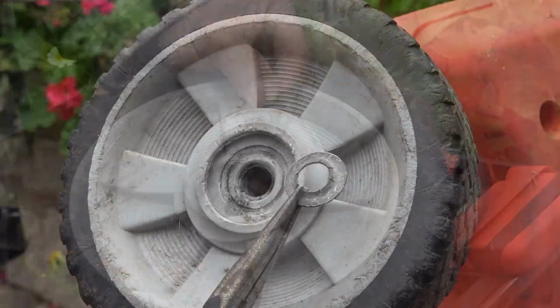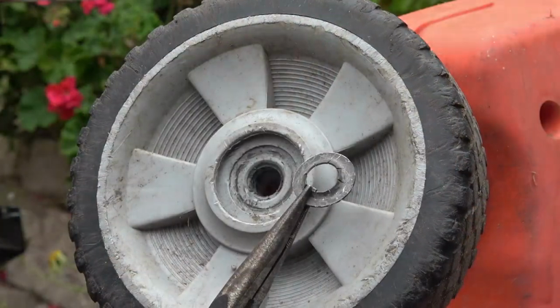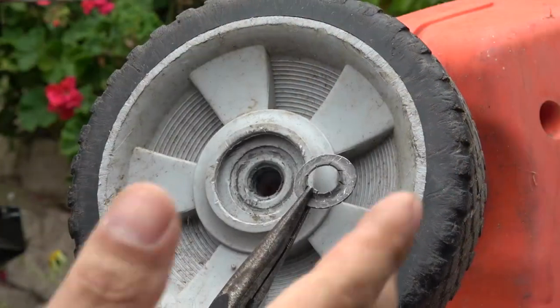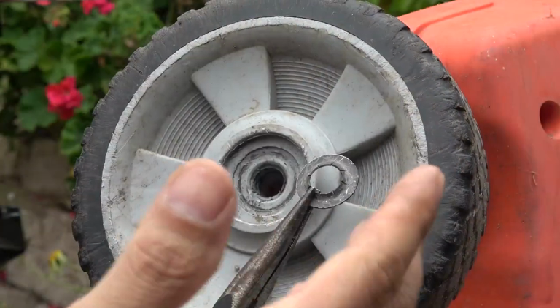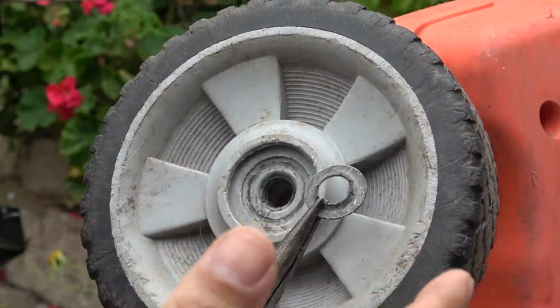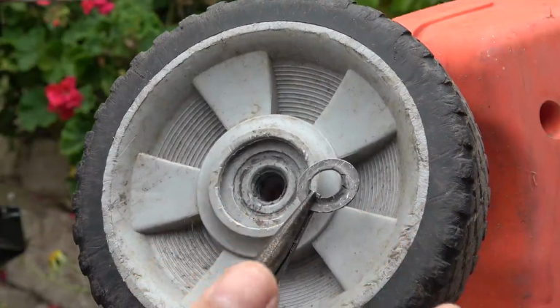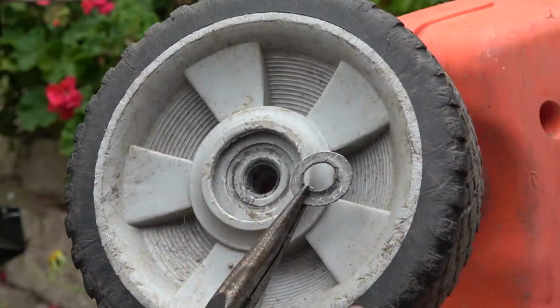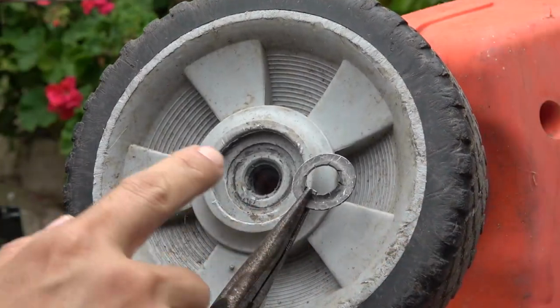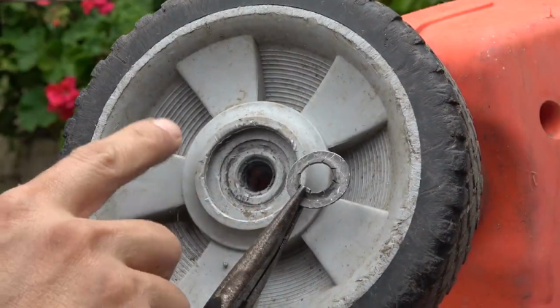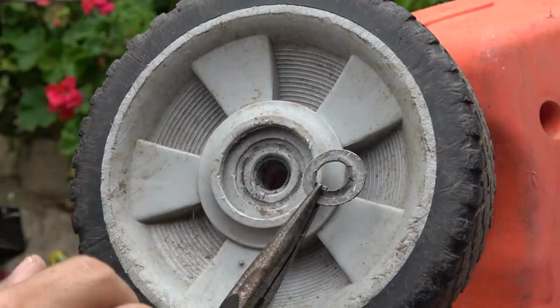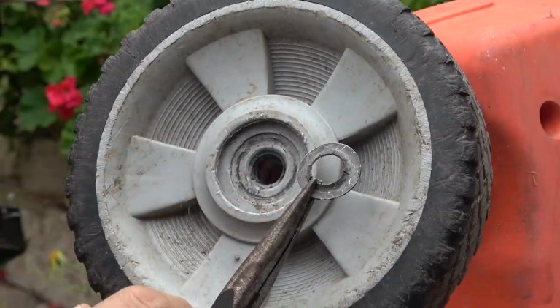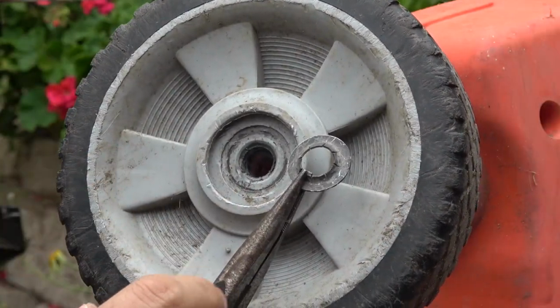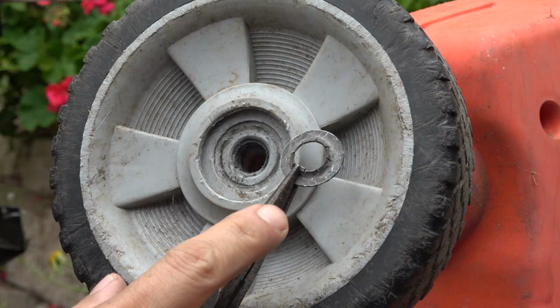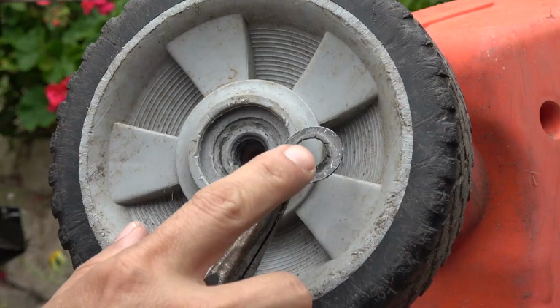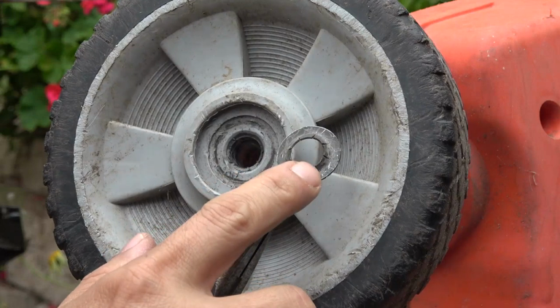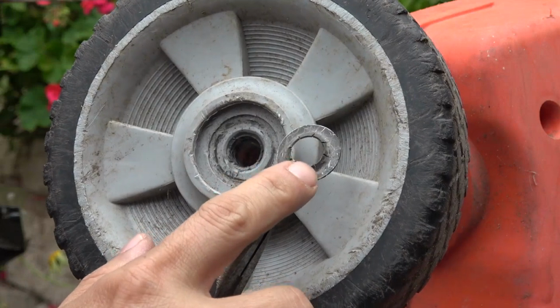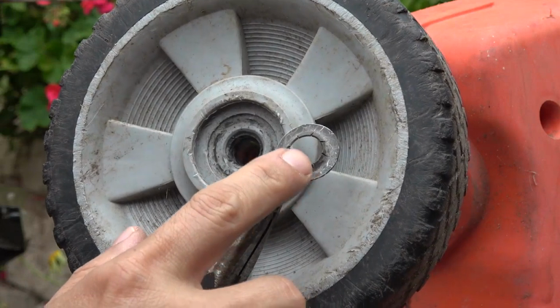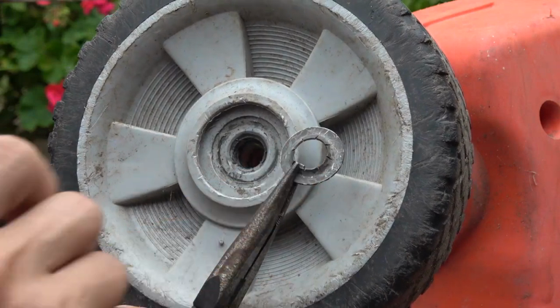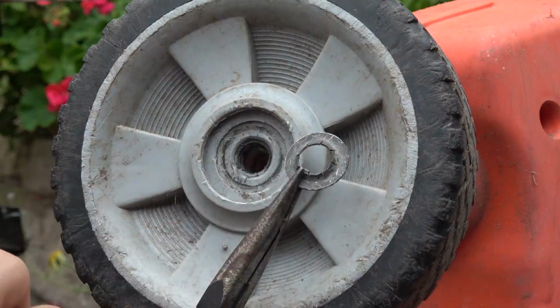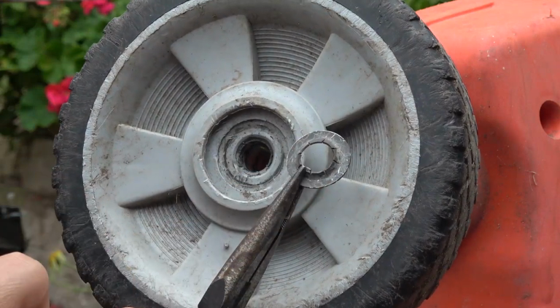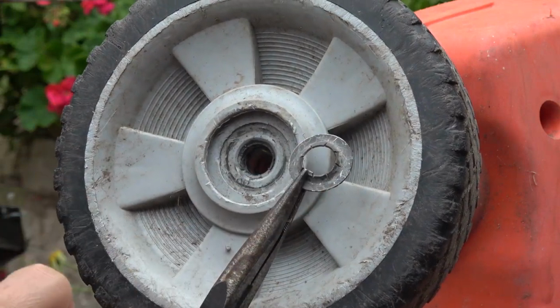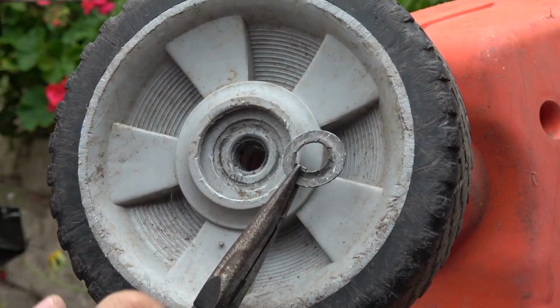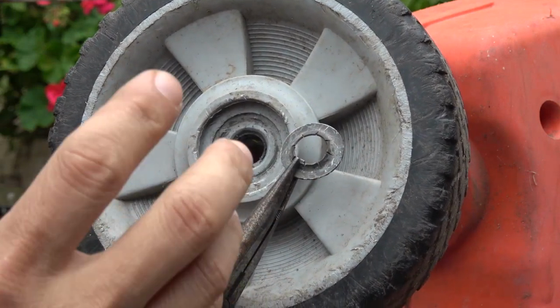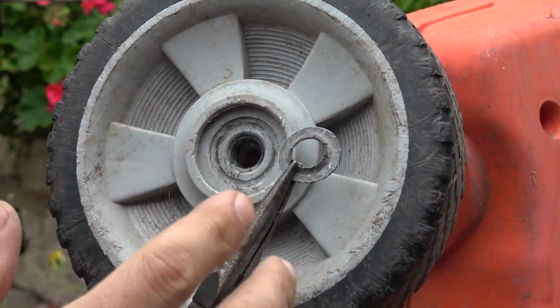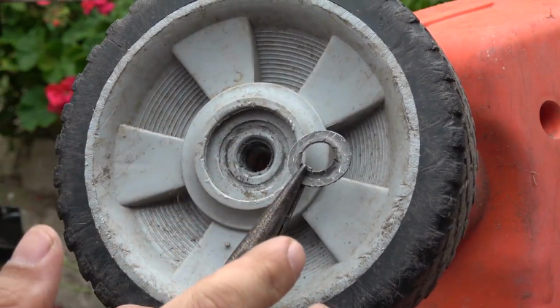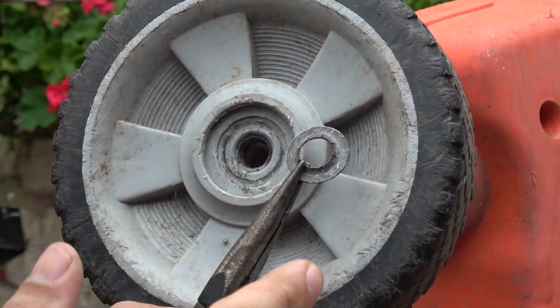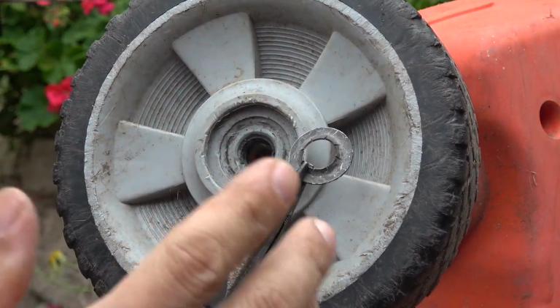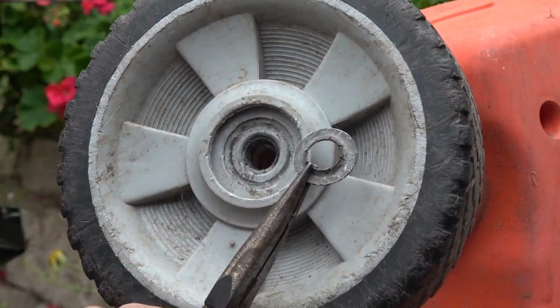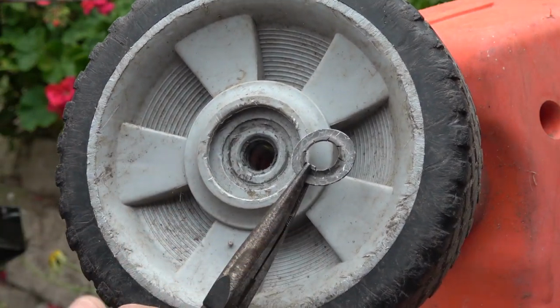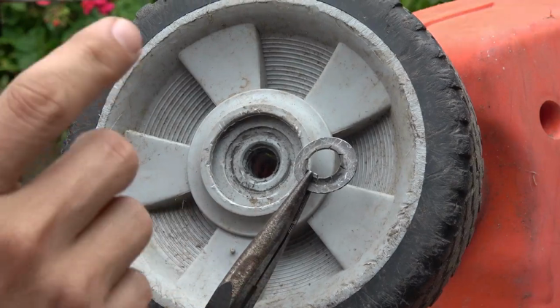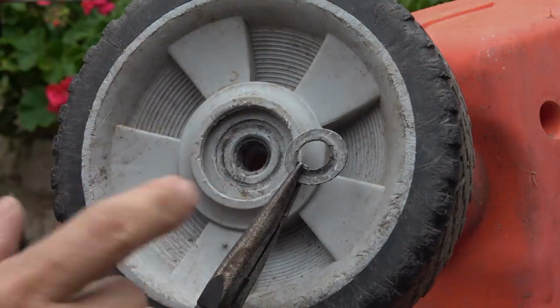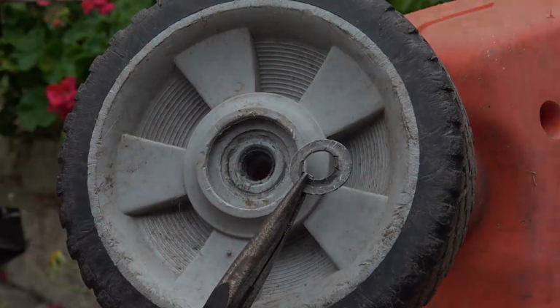And that's how easy it is to remove this wheel from a lawnmower, and you can even reuse this retaining ring. That's all I have for now folks. Thanks for watching. See you next time.